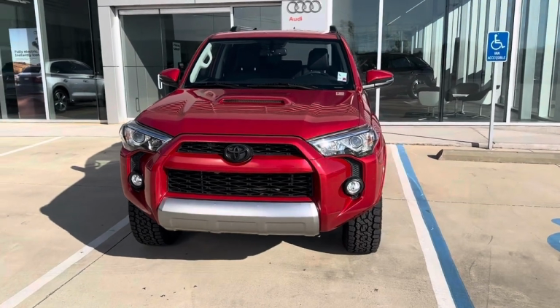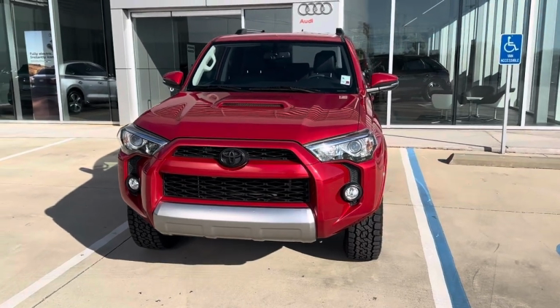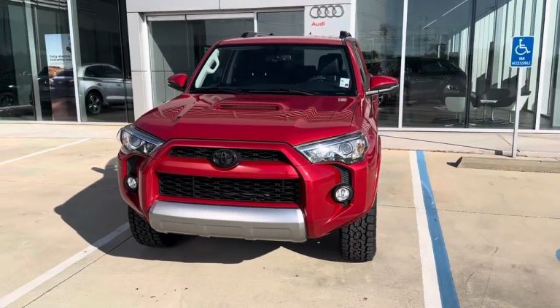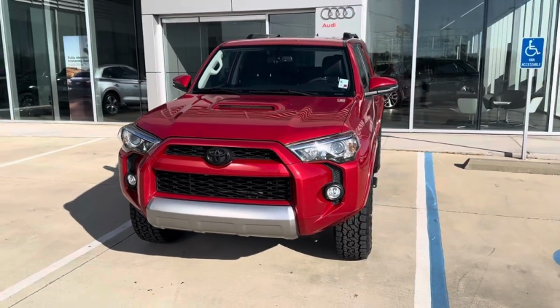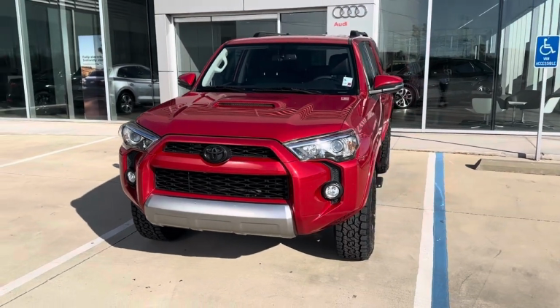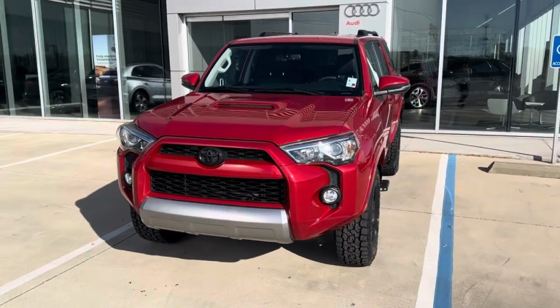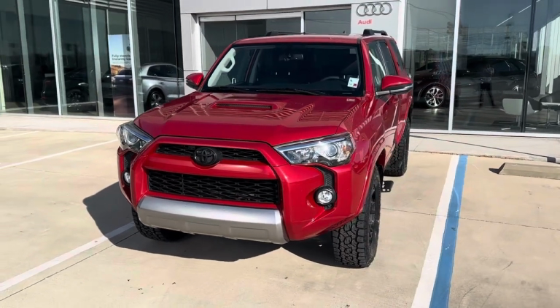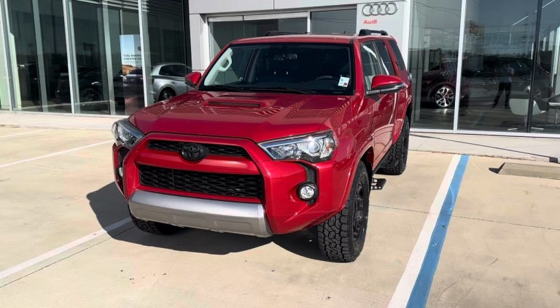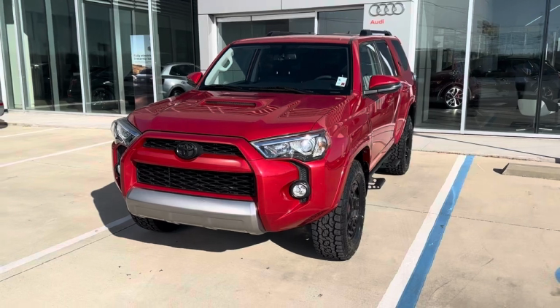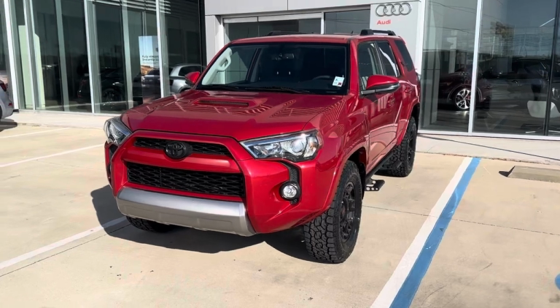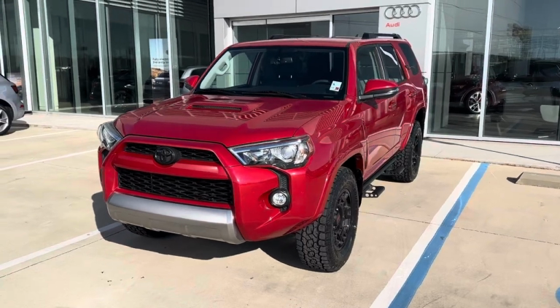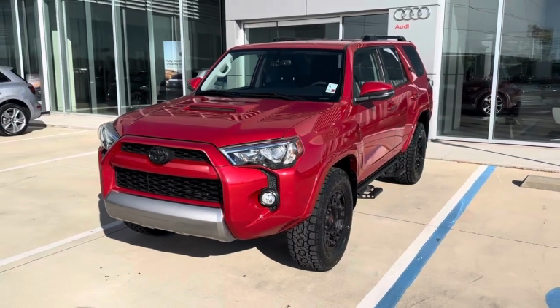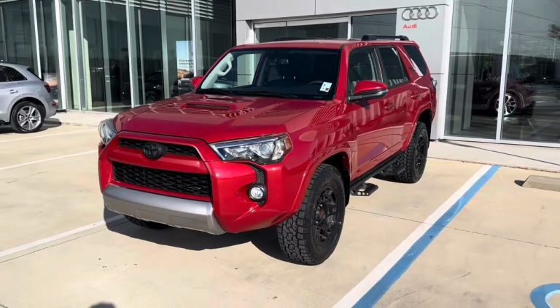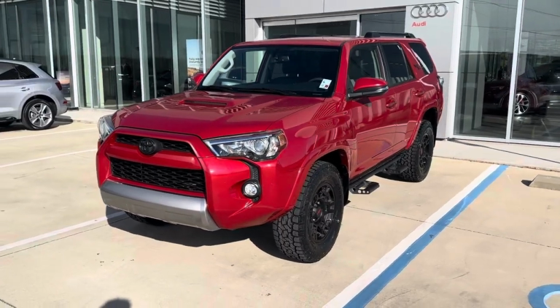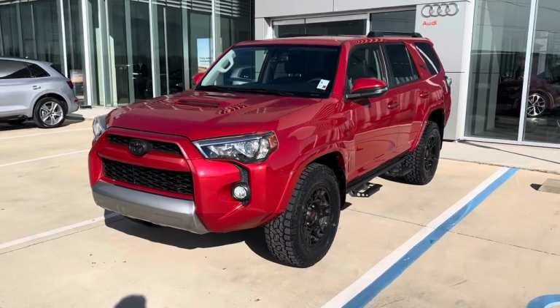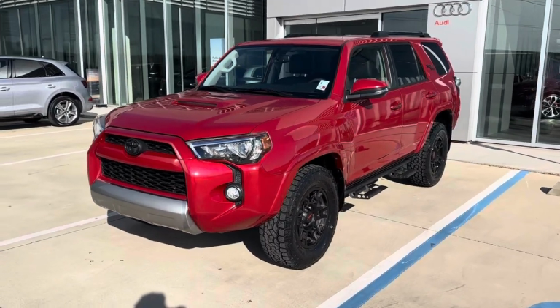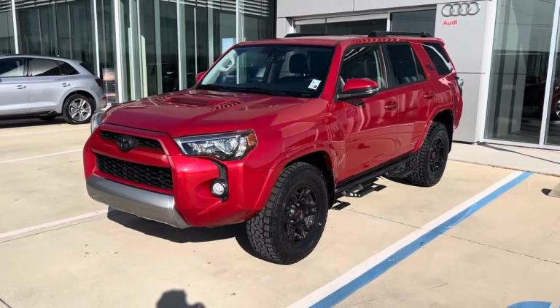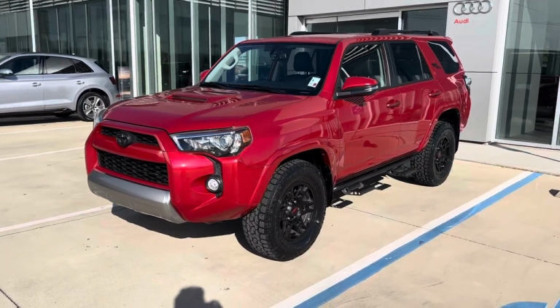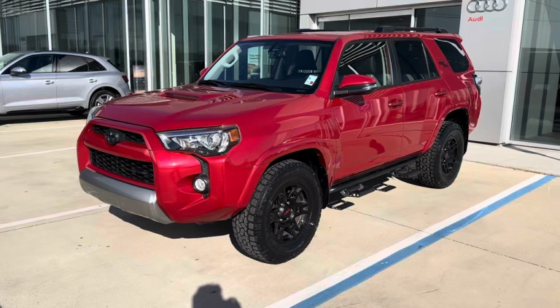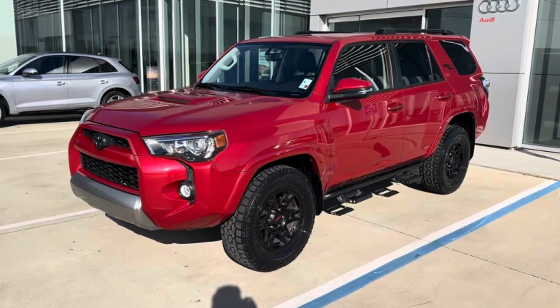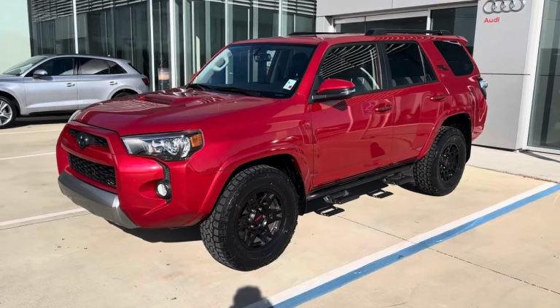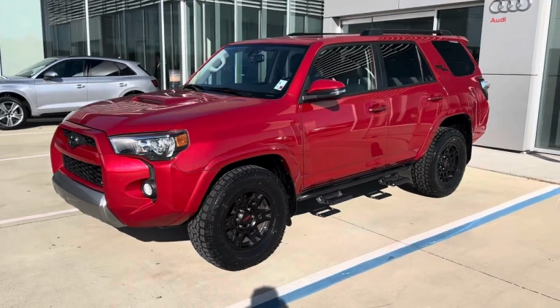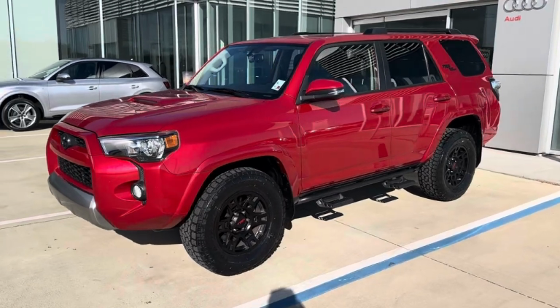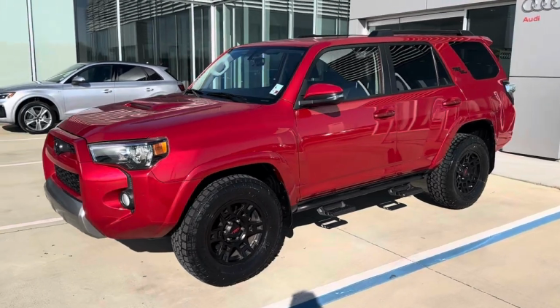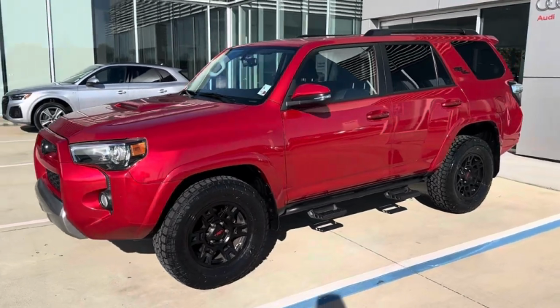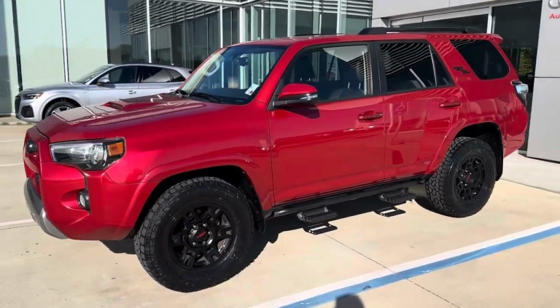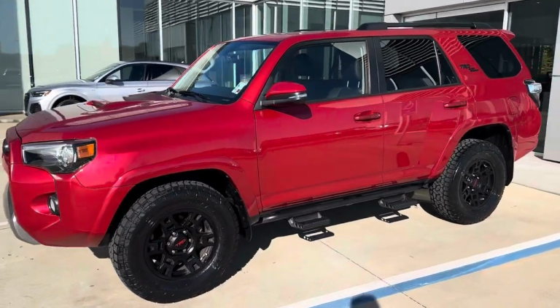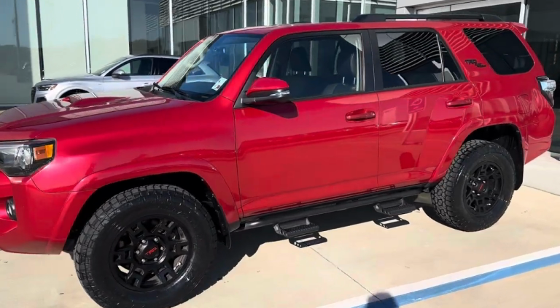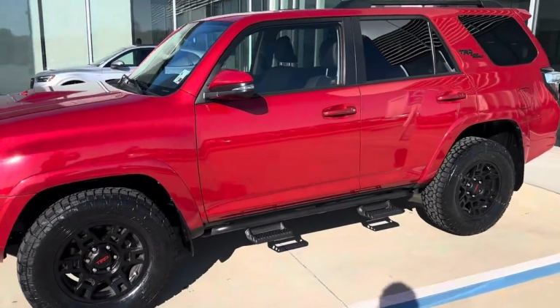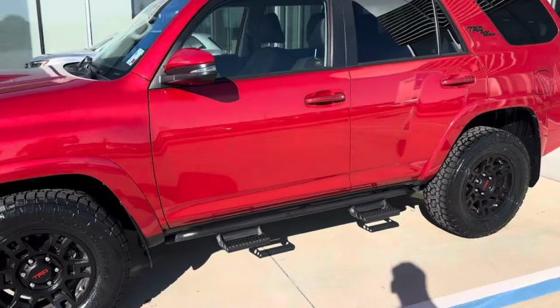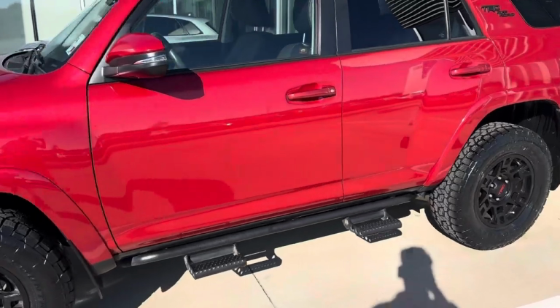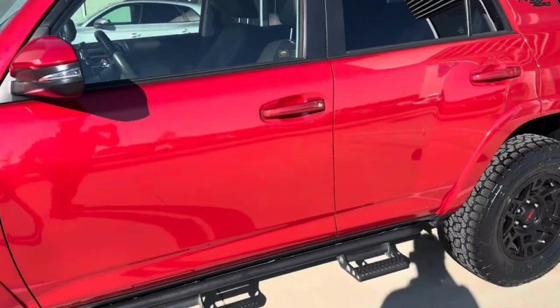It's just completed its service with us. We've got brand new tires on it. This one has the side steps added, so that is very helpful. Got the backup camera. Wonderful color combination, very aggressive.